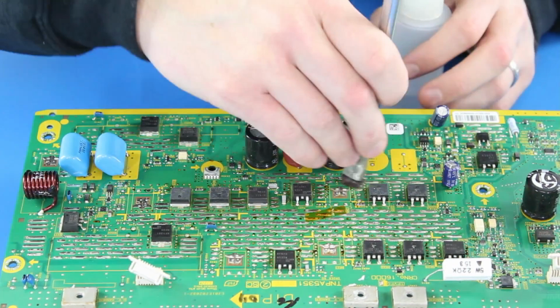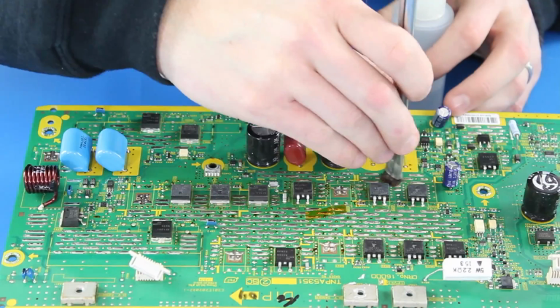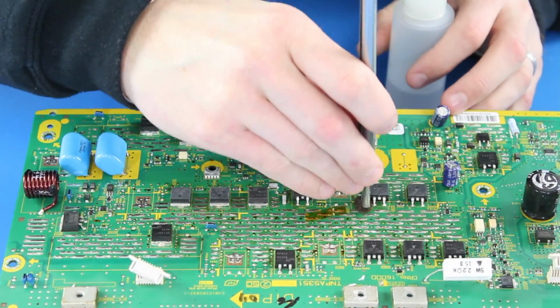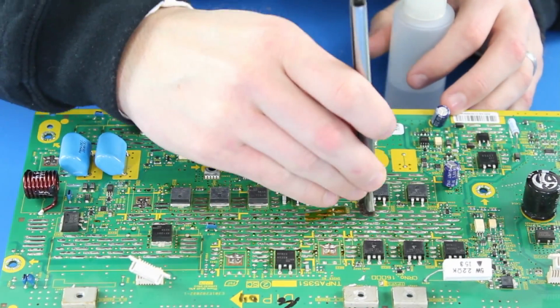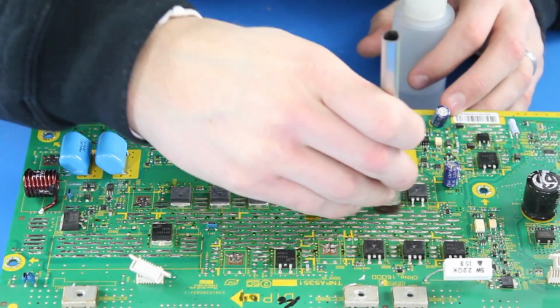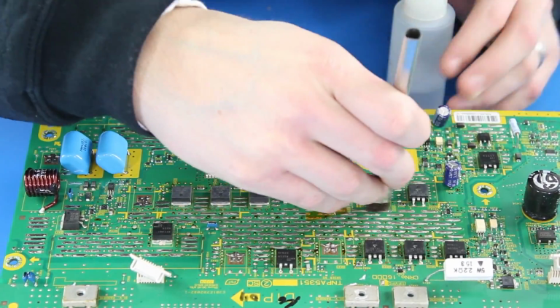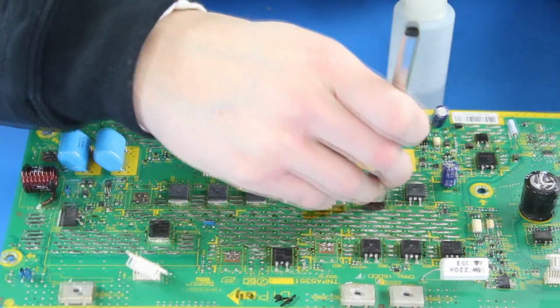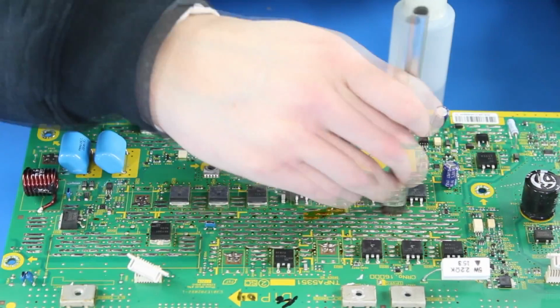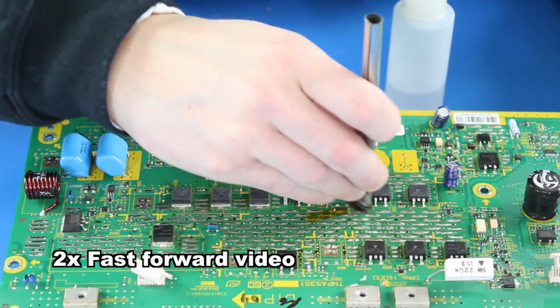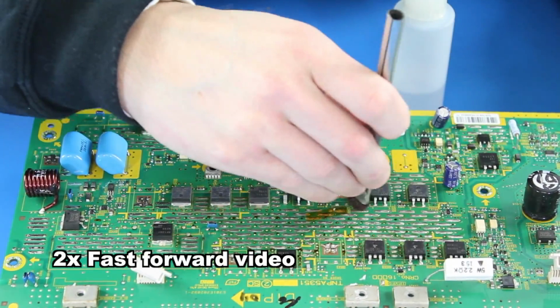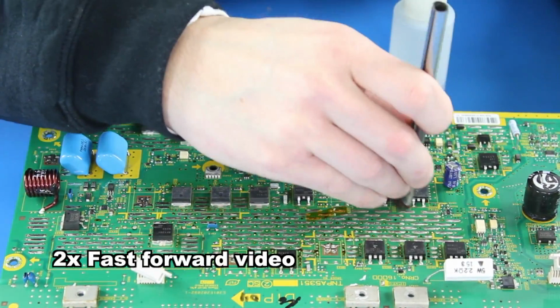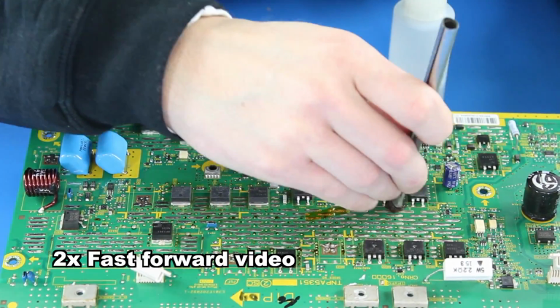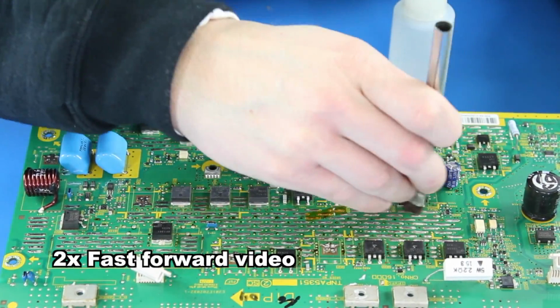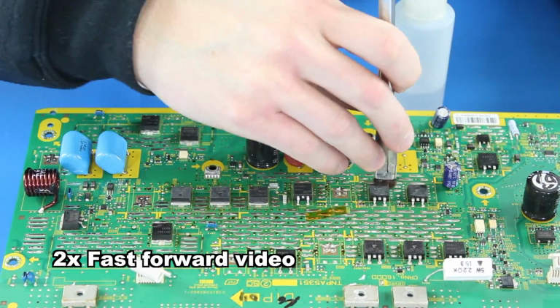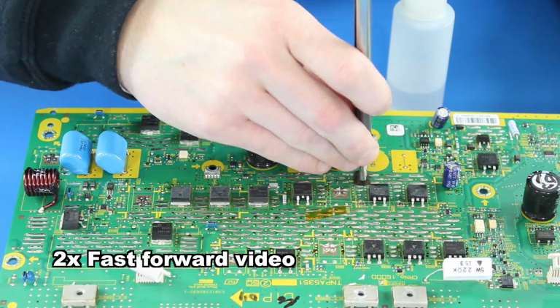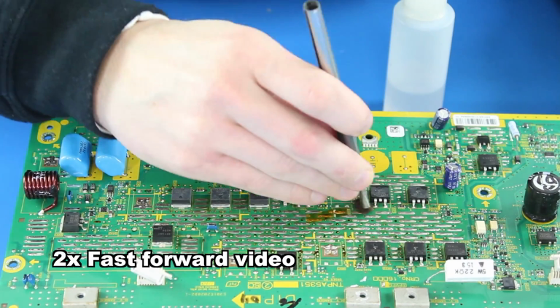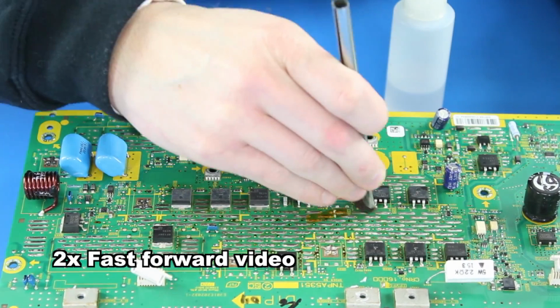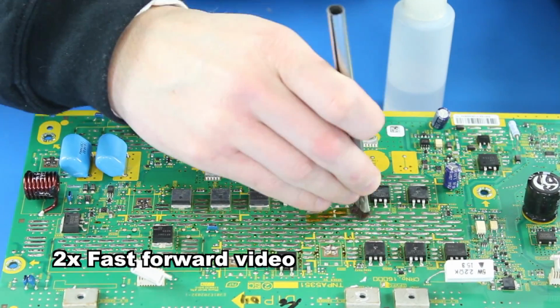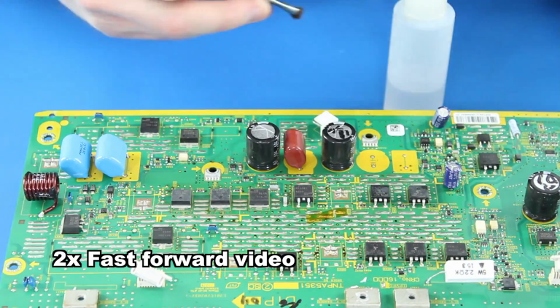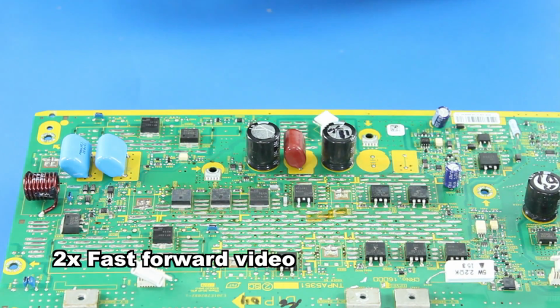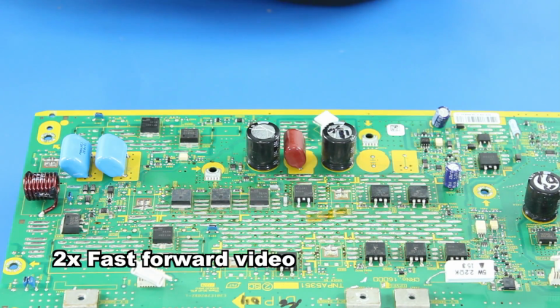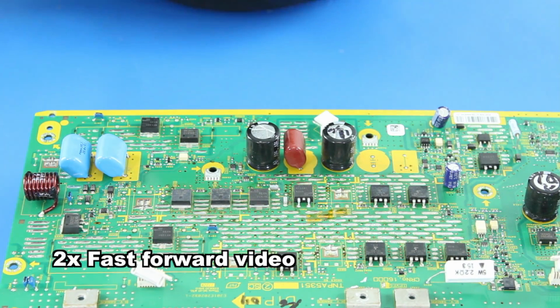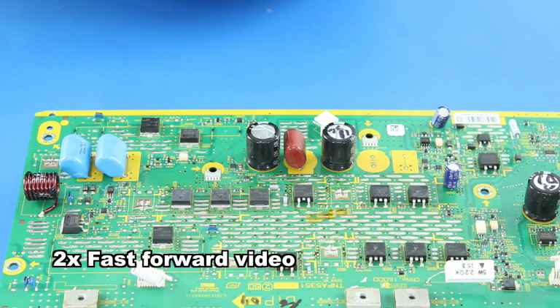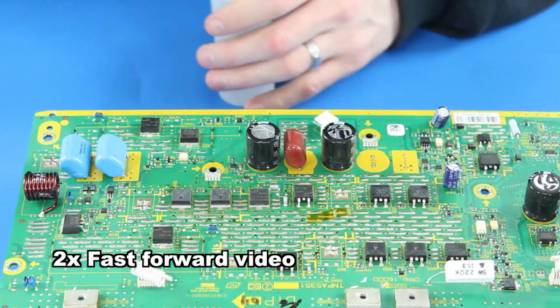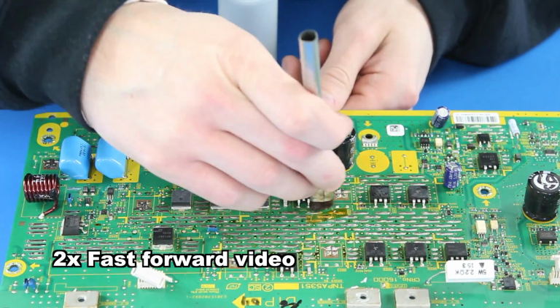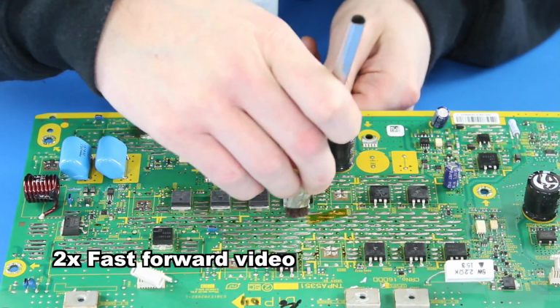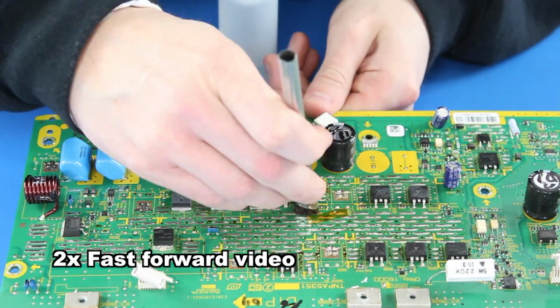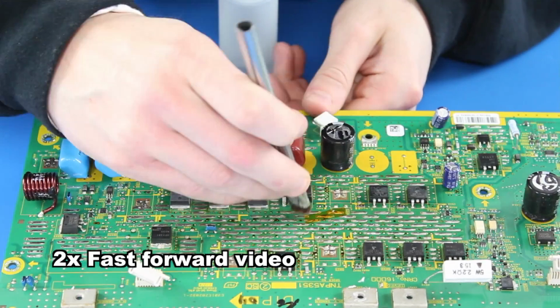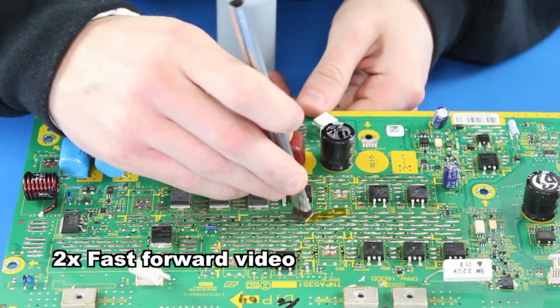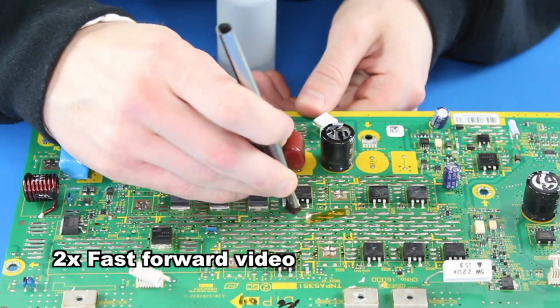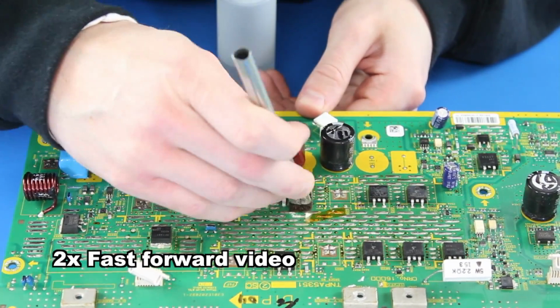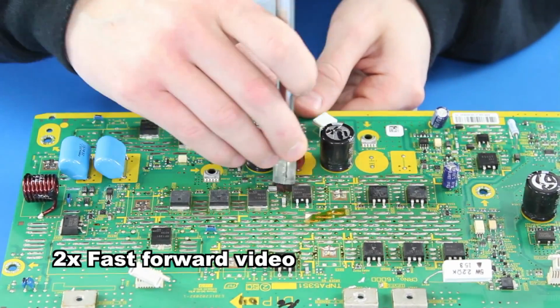We are now ready to reinstall the board back into the TV. When reinstalling your board, be sure to use the screws that are provided in the kit. These screws contain lock washers to help keep the board secured to the panel tightly.